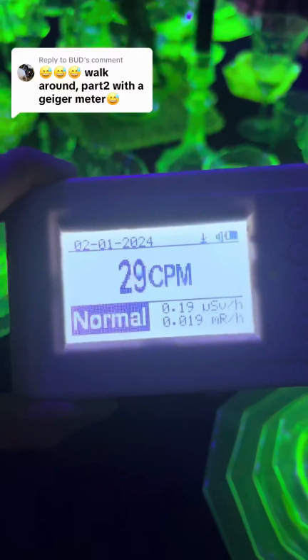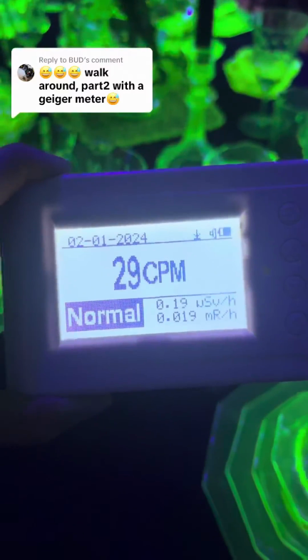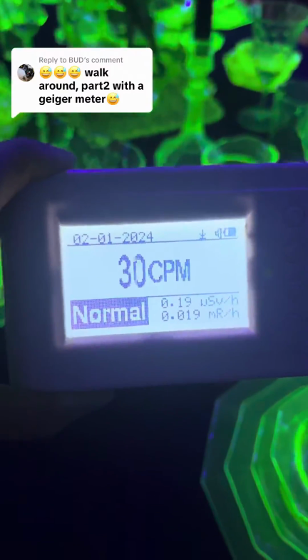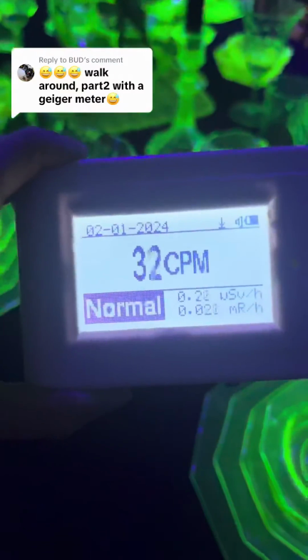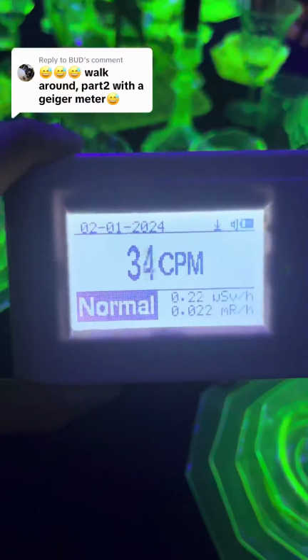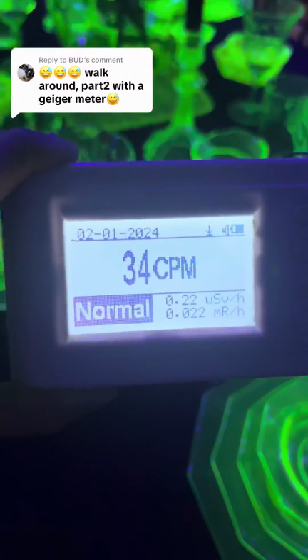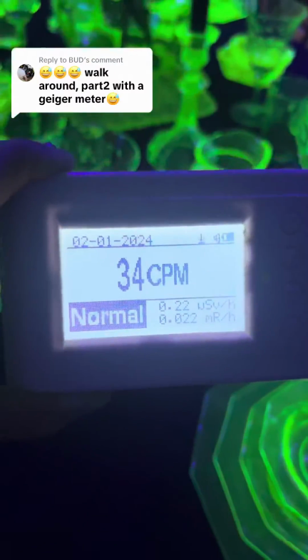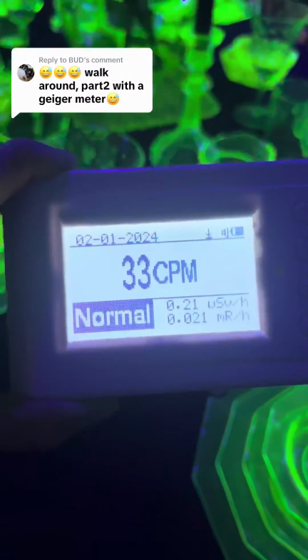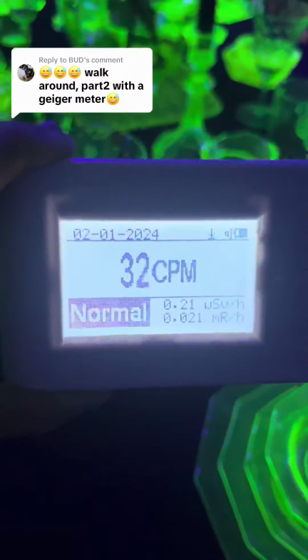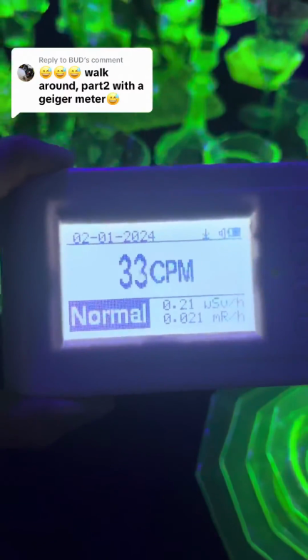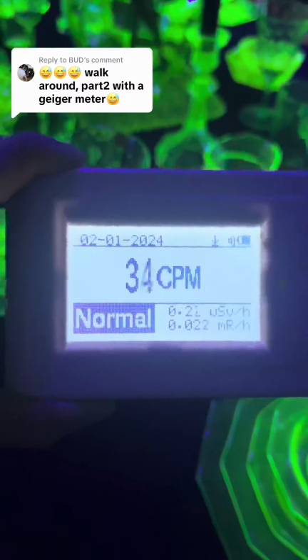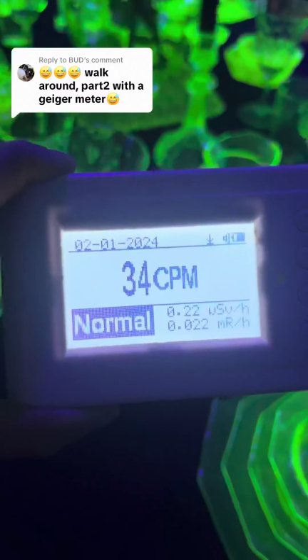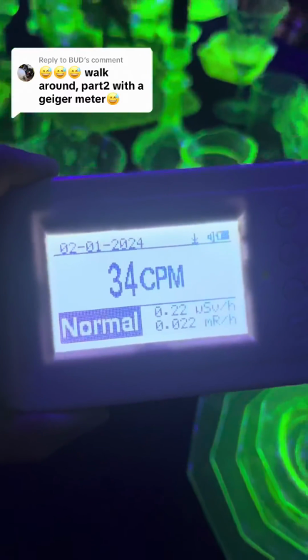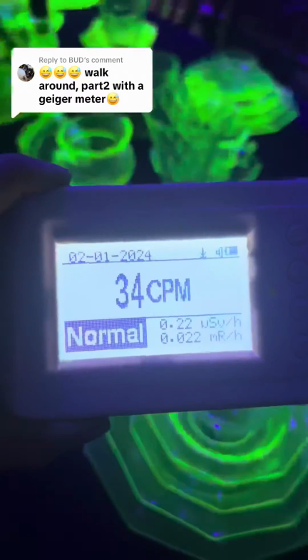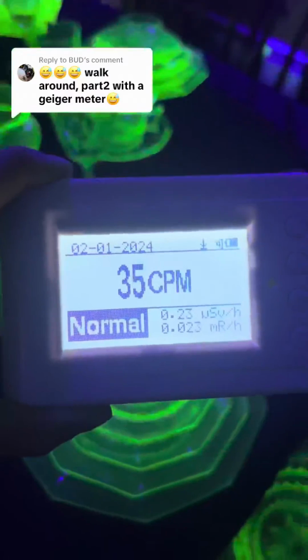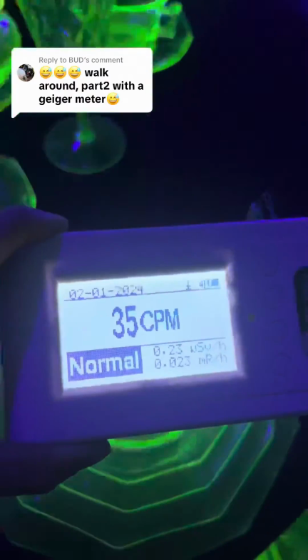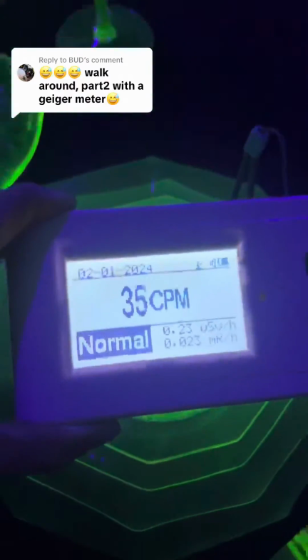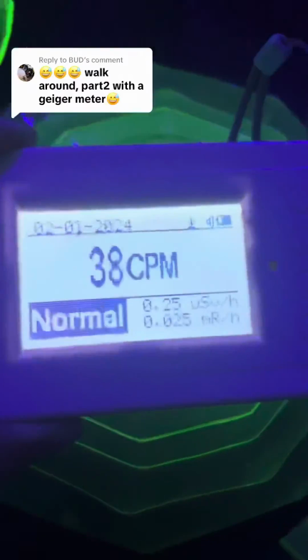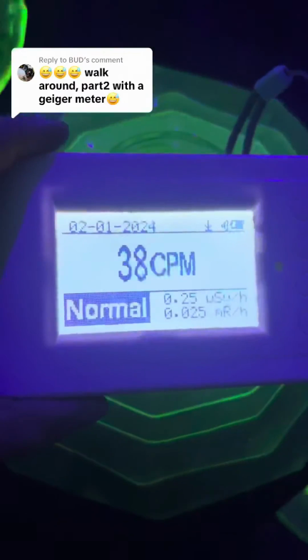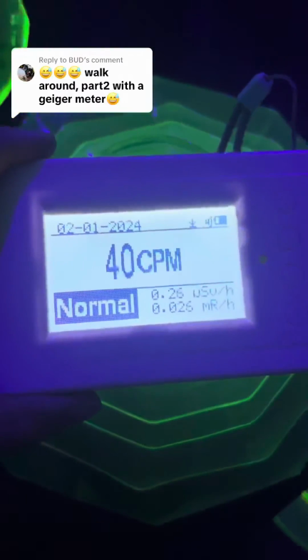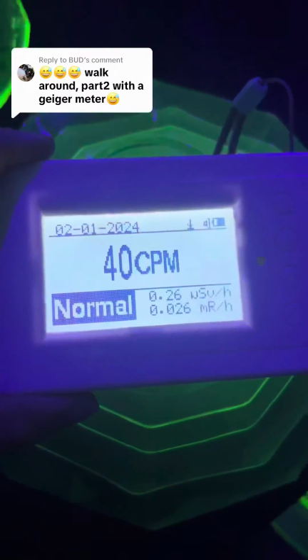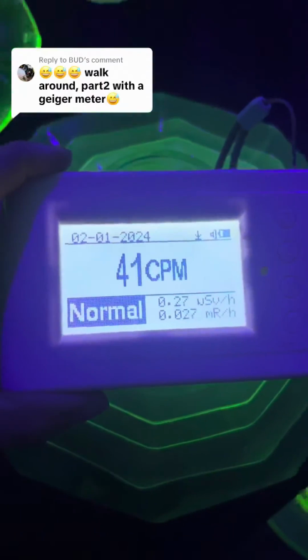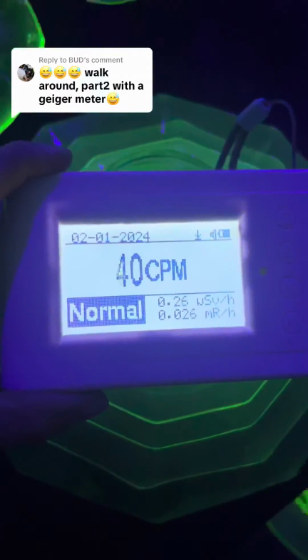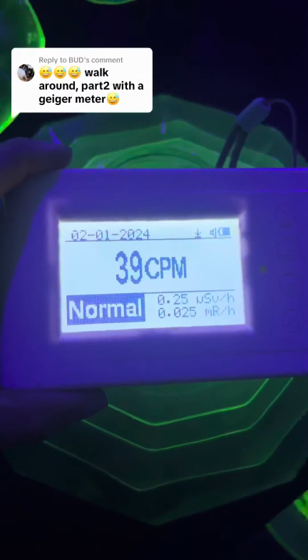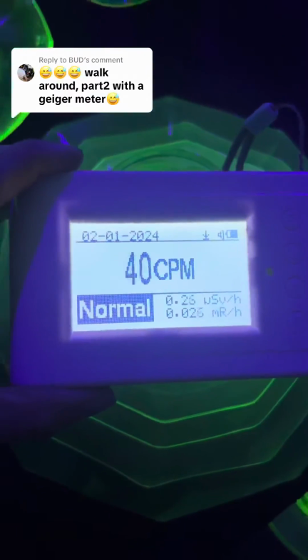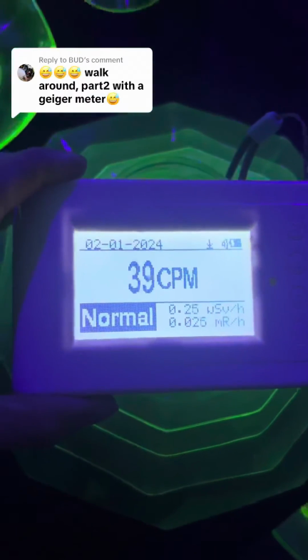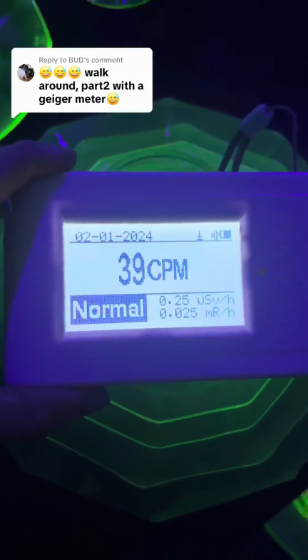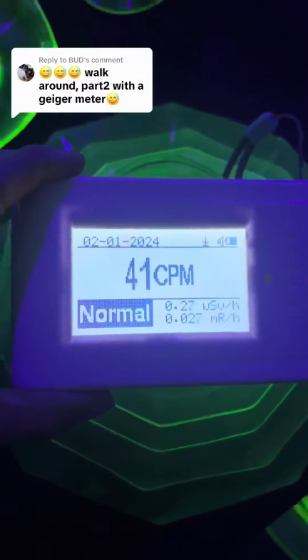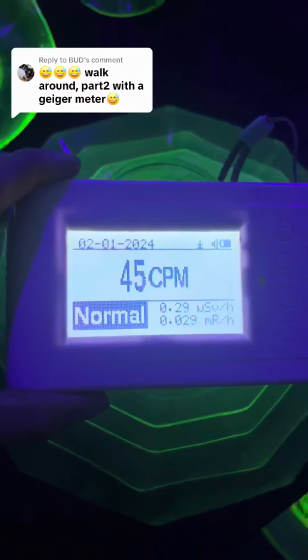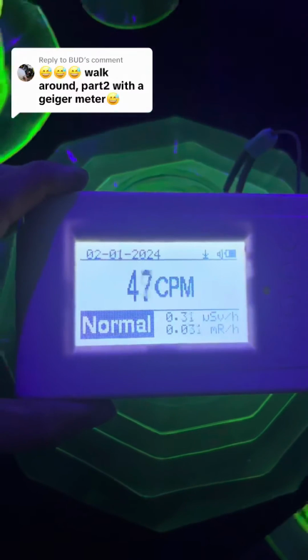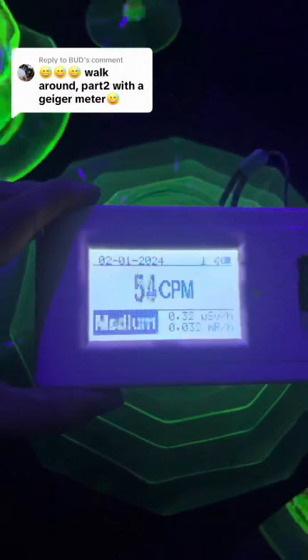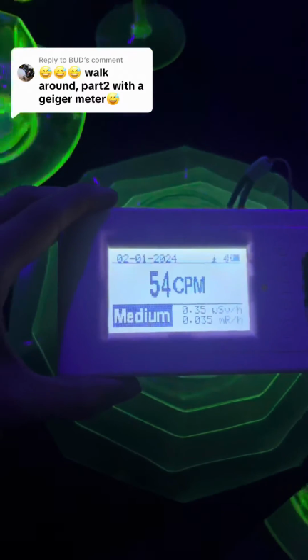One day, I do hope to get a device that can detect alpha radiation, but for now, the GMC 500+ is treating me just fine.